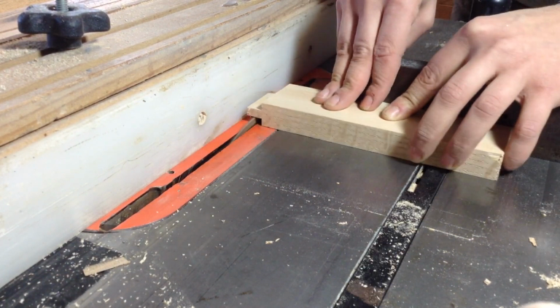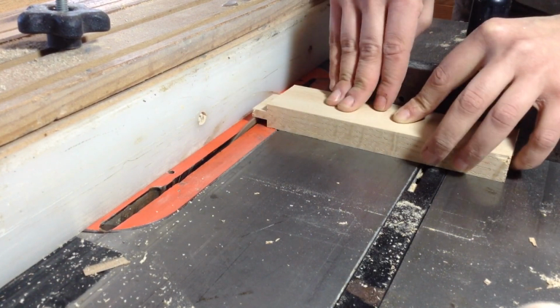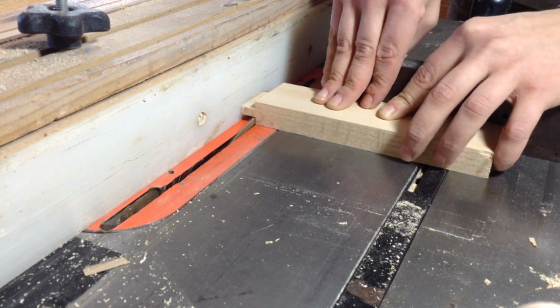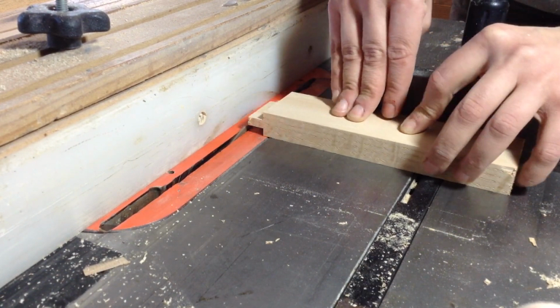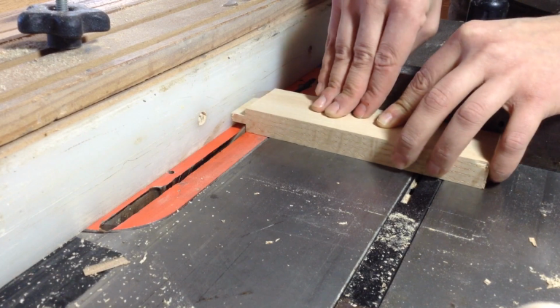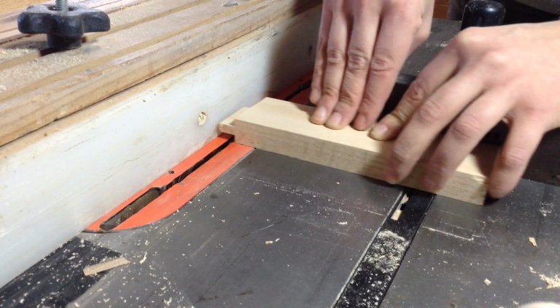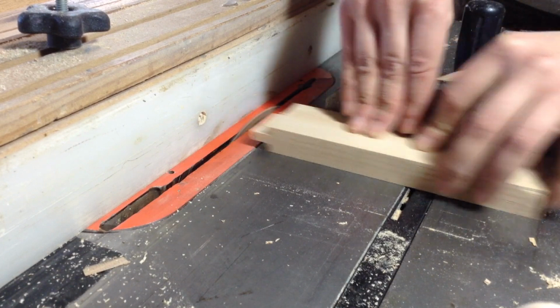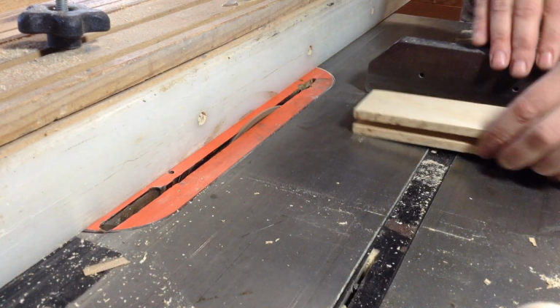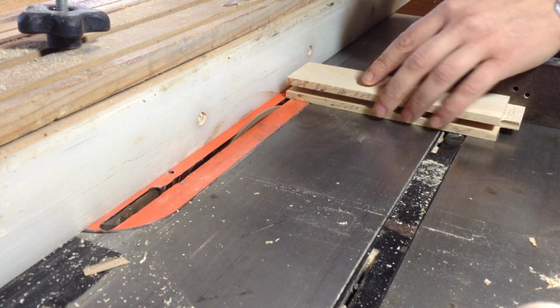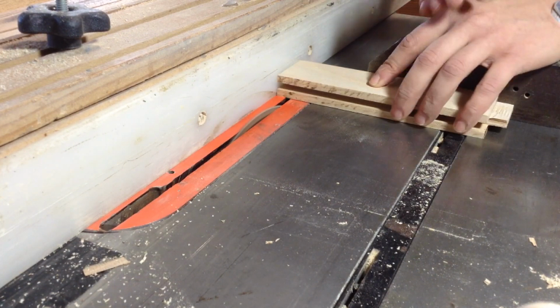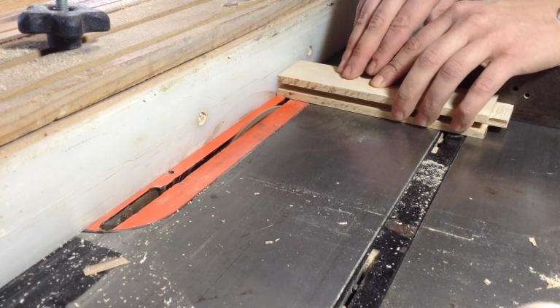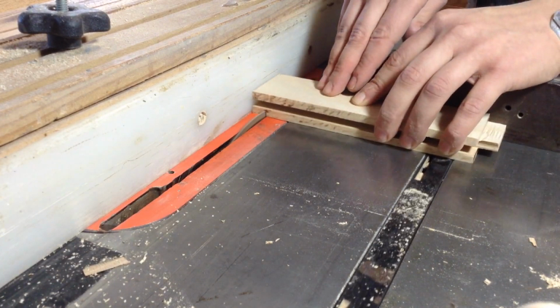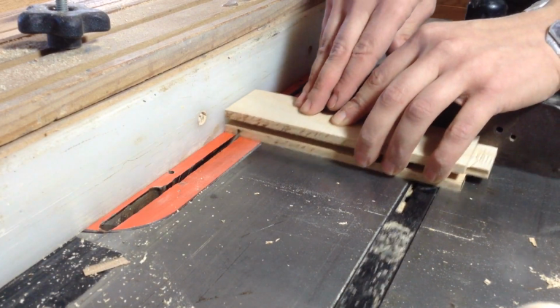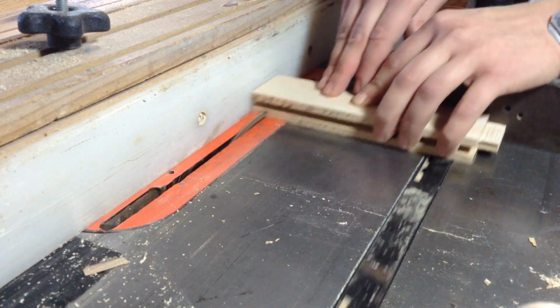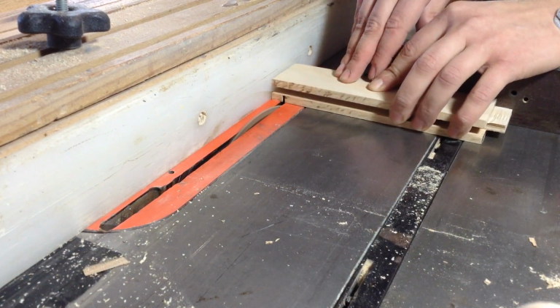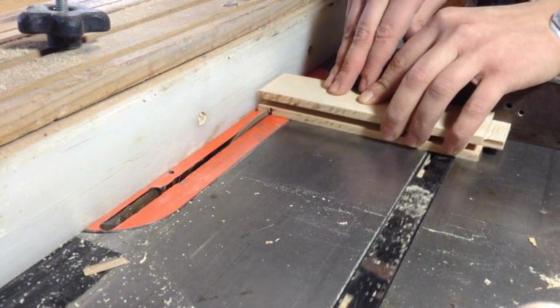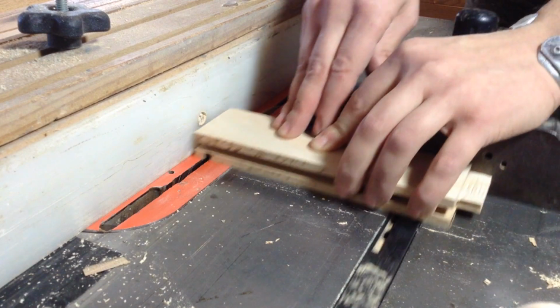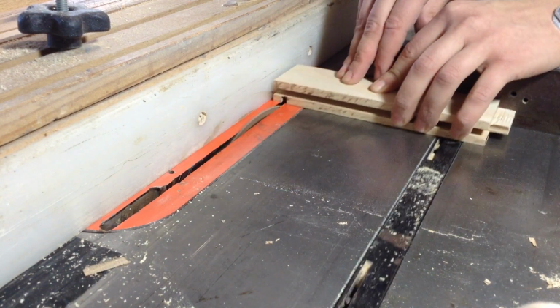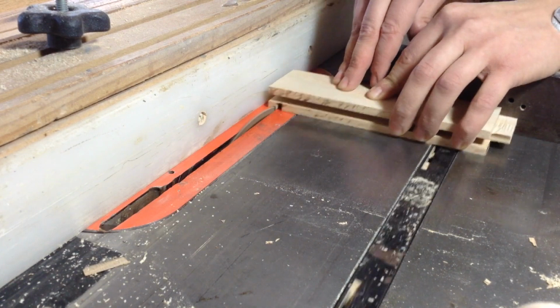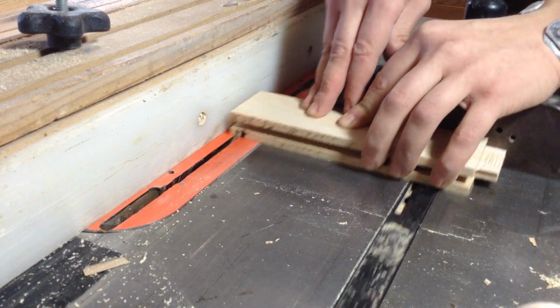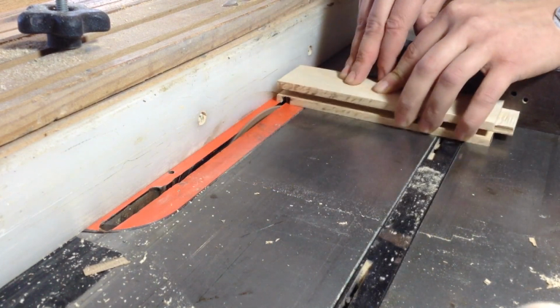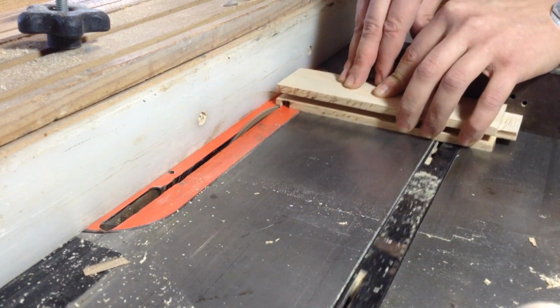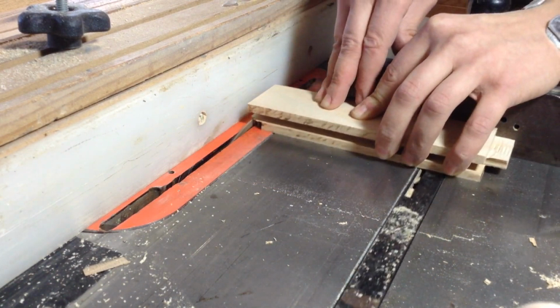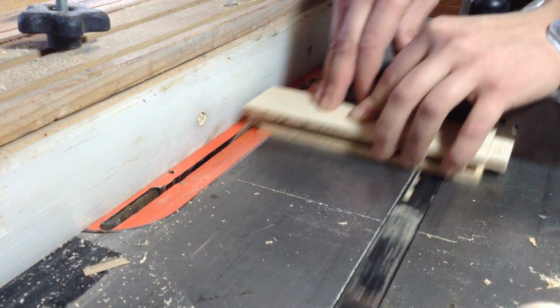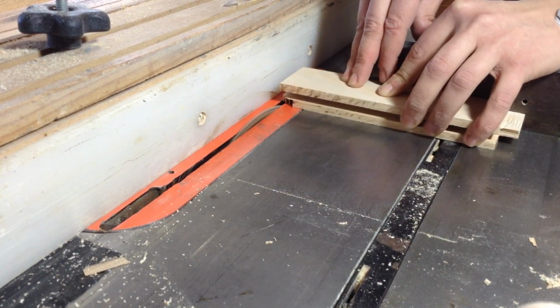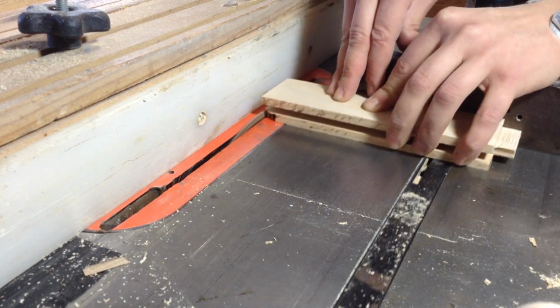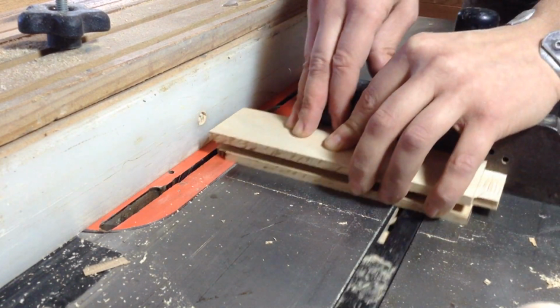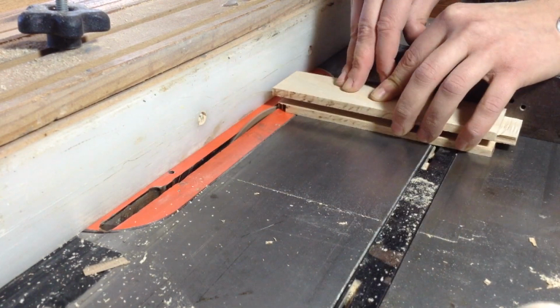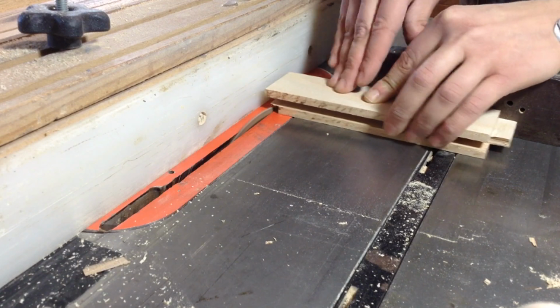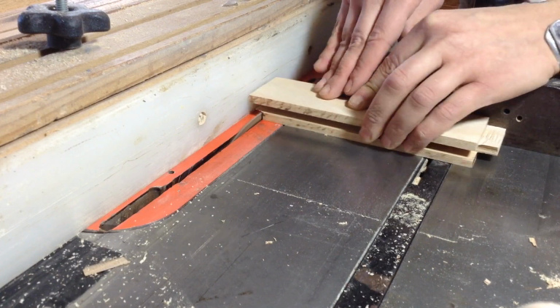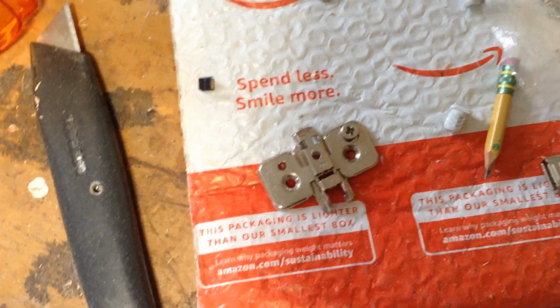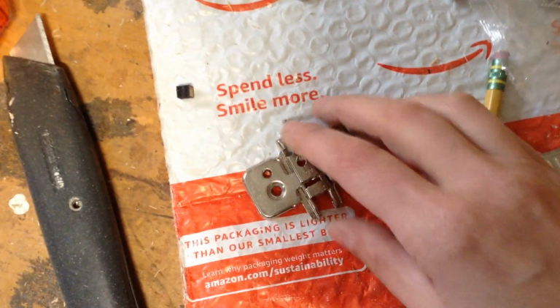This is a little bit of a longer process doing kerf cuts like this on the table saw, but you usually have other tools set up for other things. So even with four doors, it's just easy enough — even though it's longer — to do it this way.